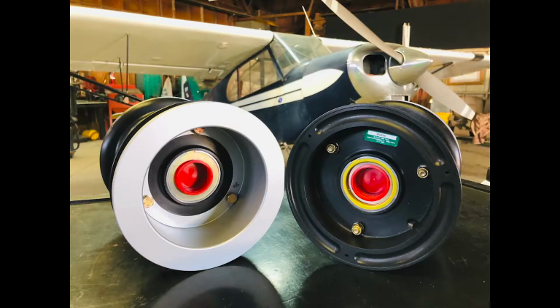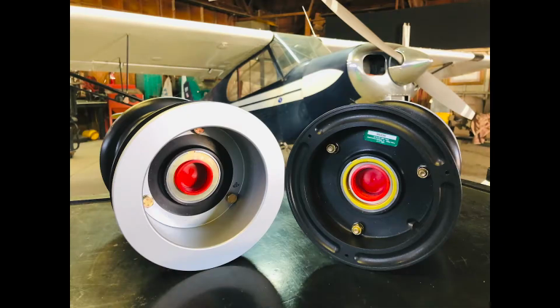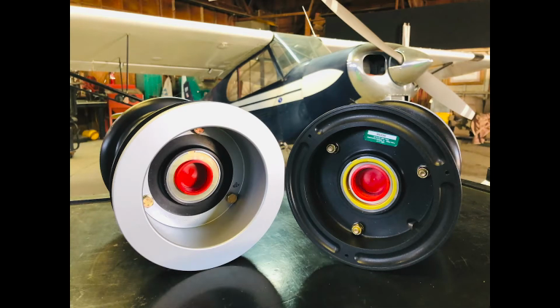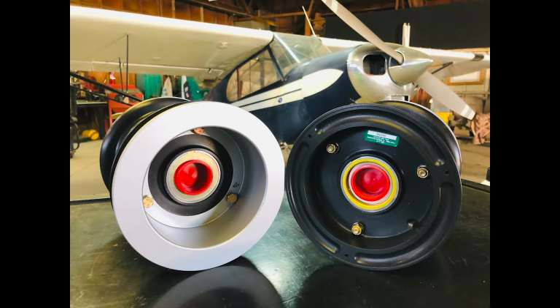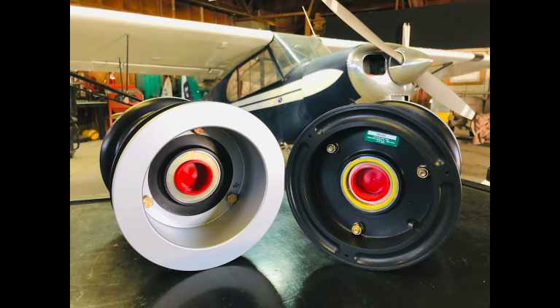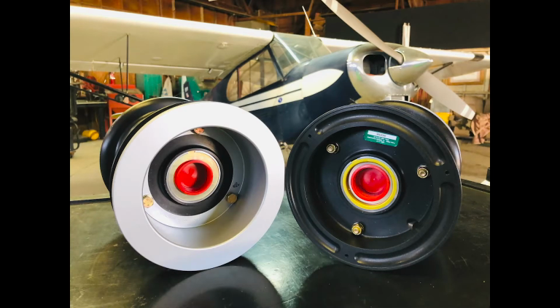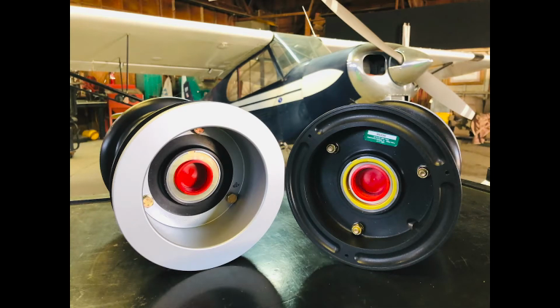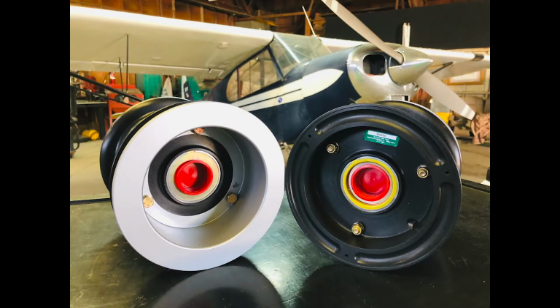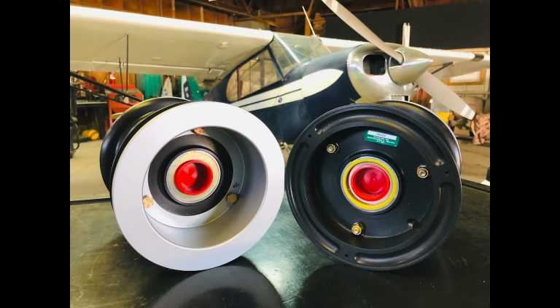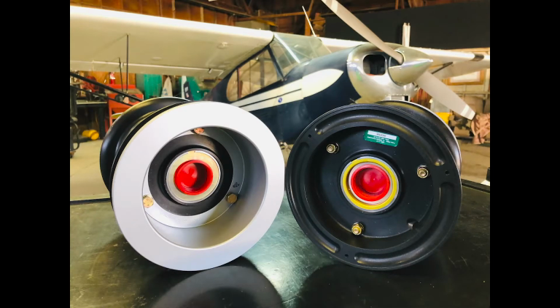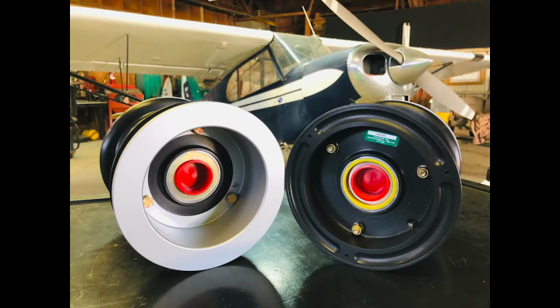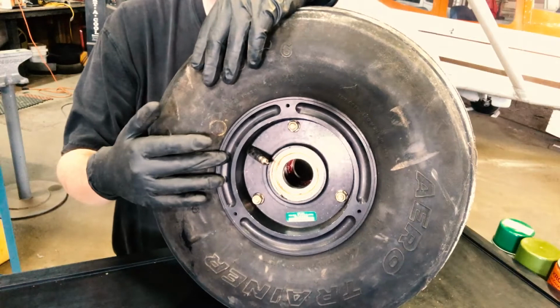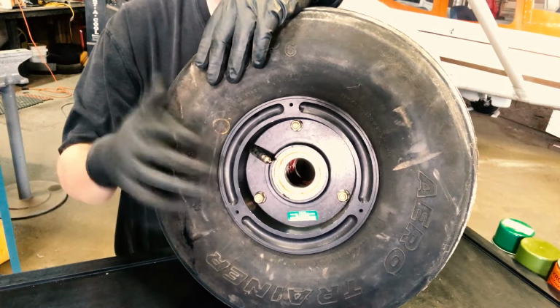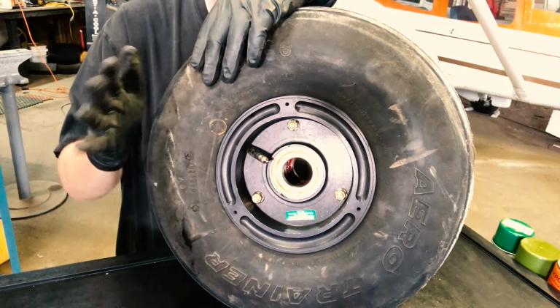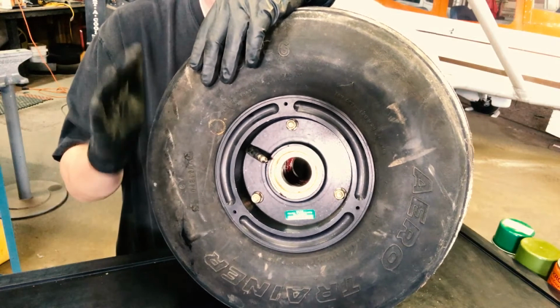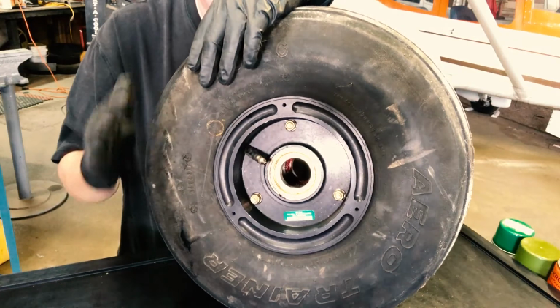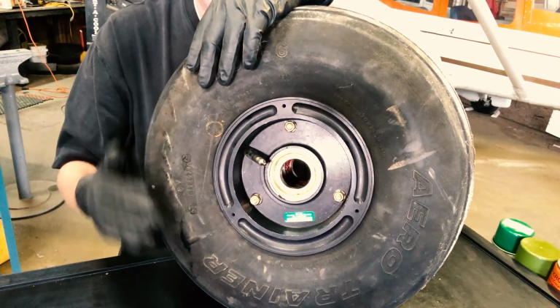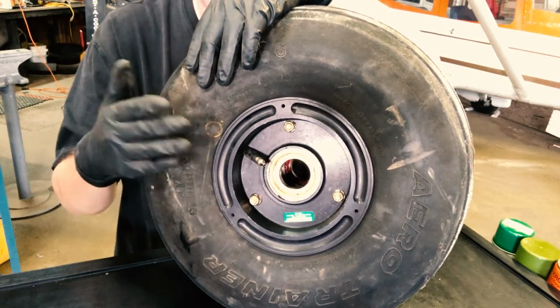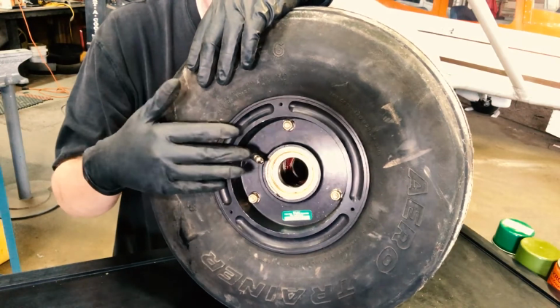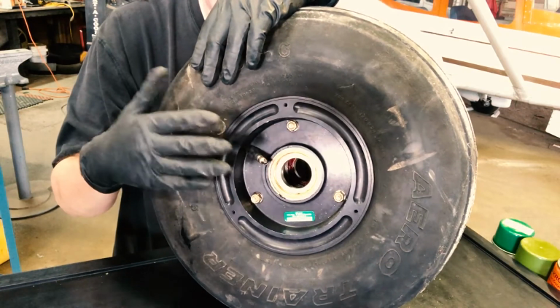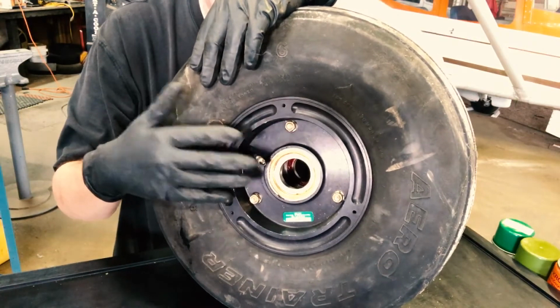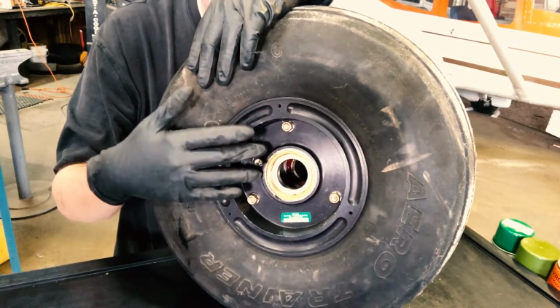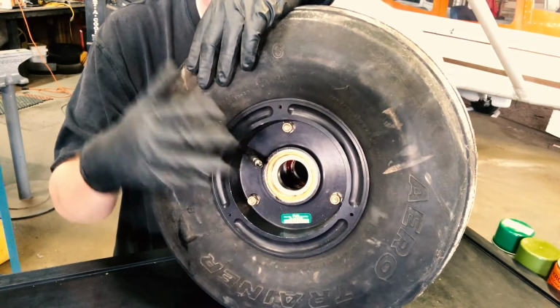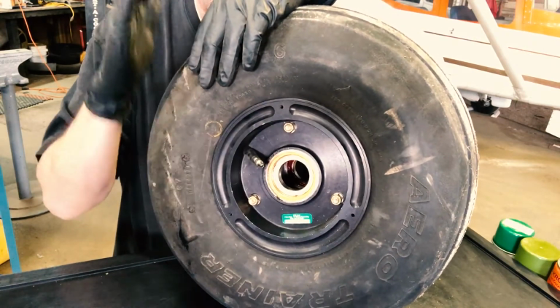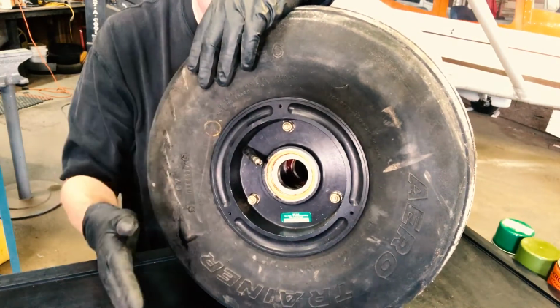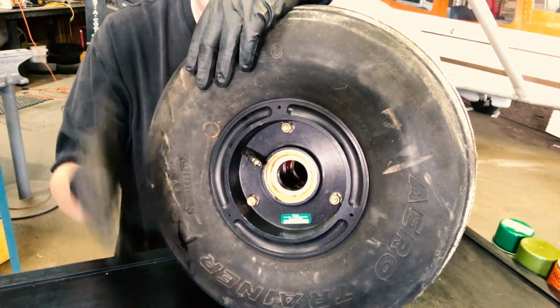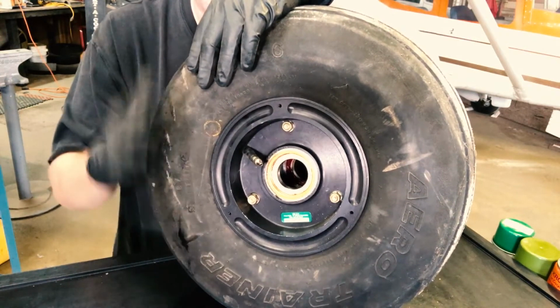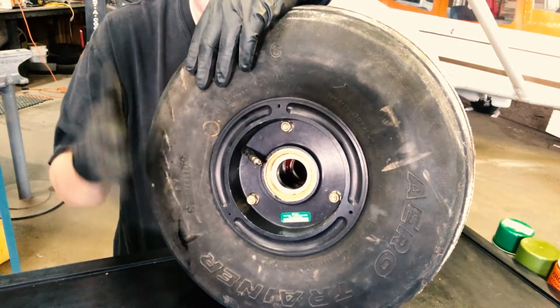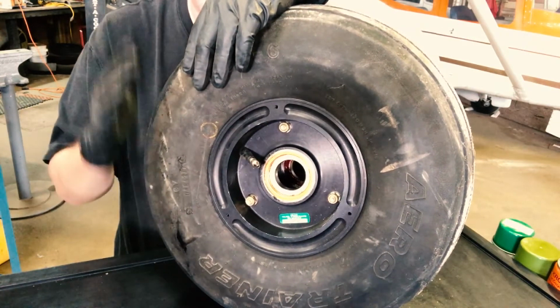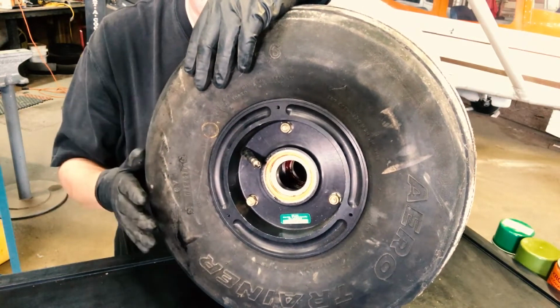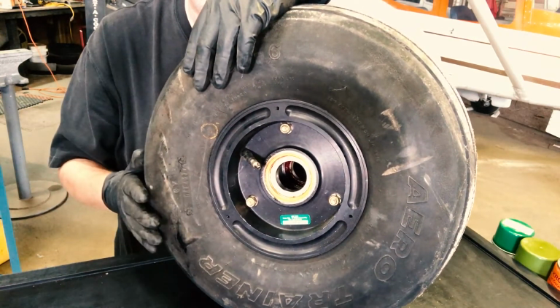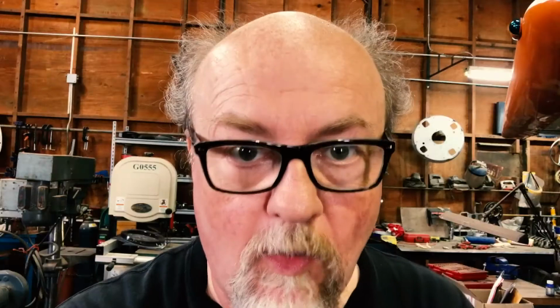So I got the new wheel on with the old tires. First thing you do with any kind of tire maintenance is you let the air out. Always, always, always.